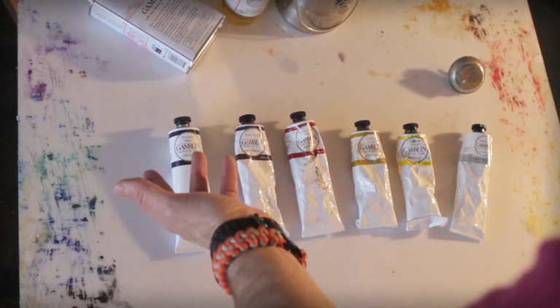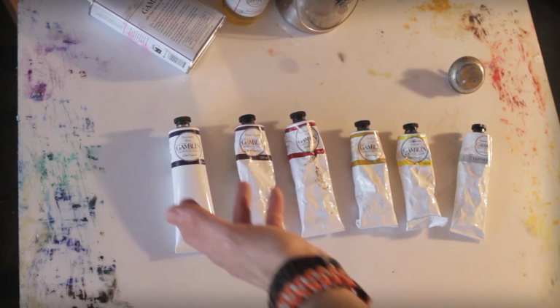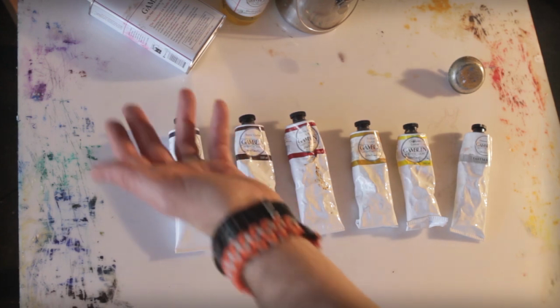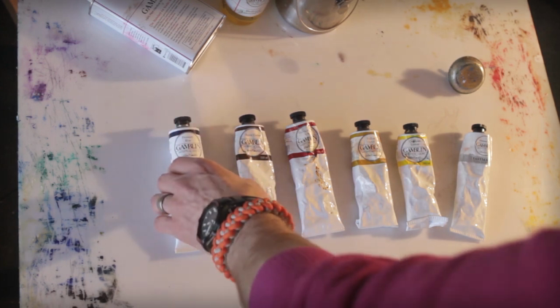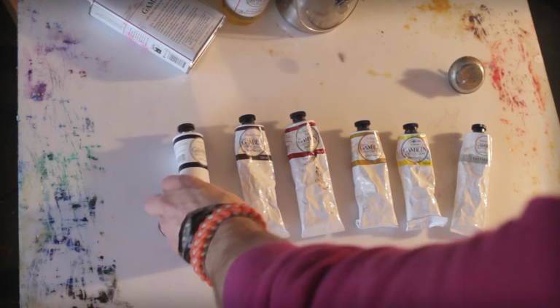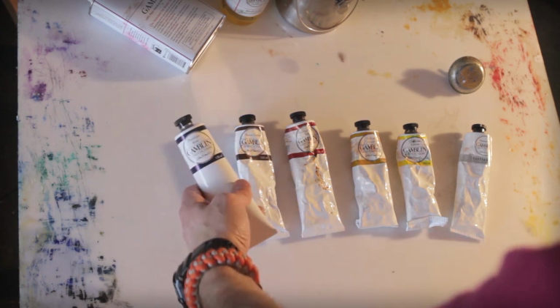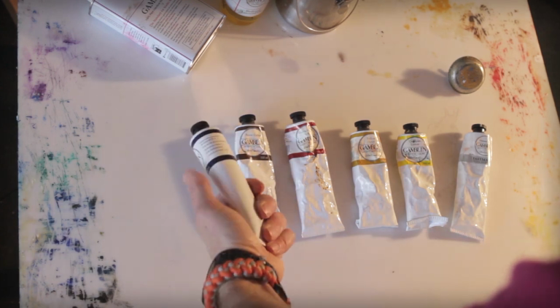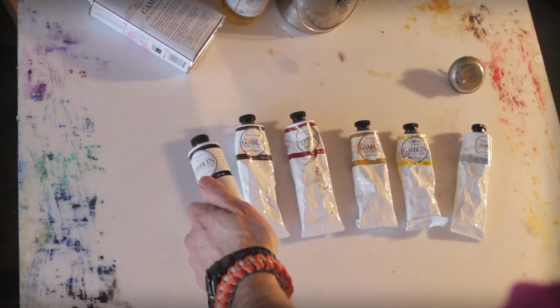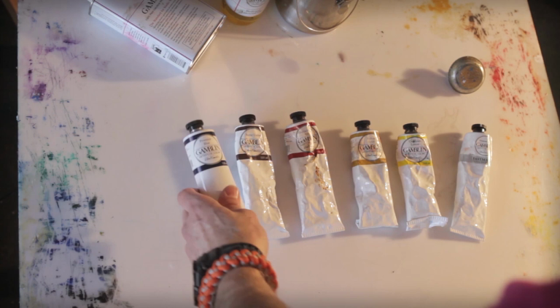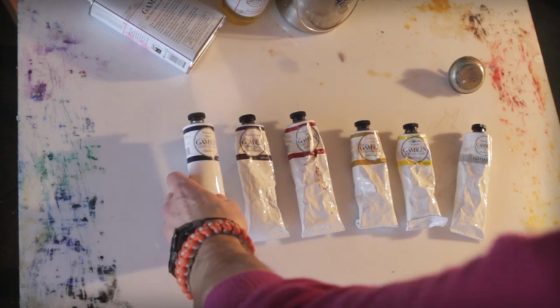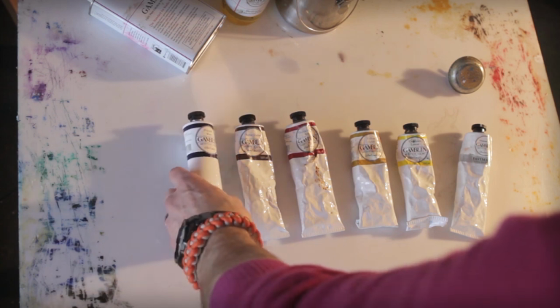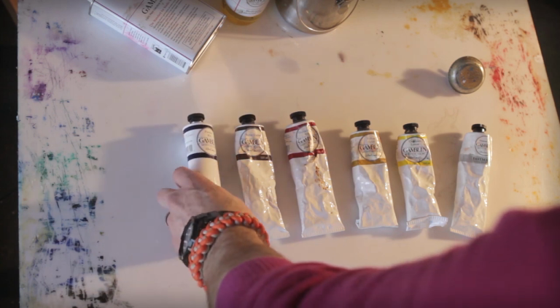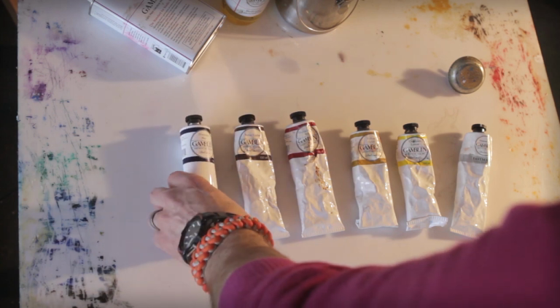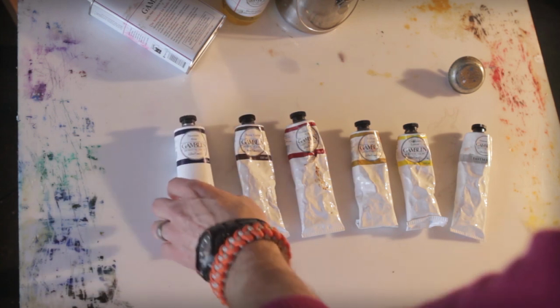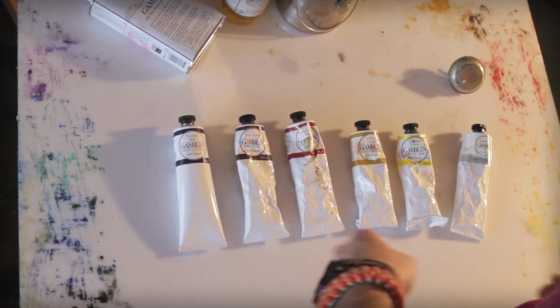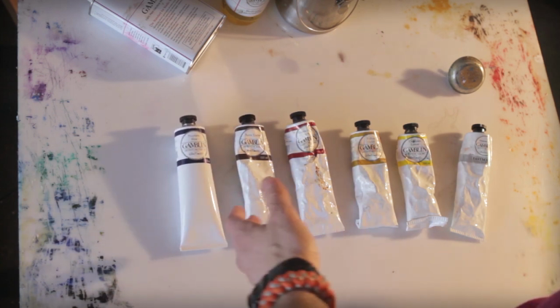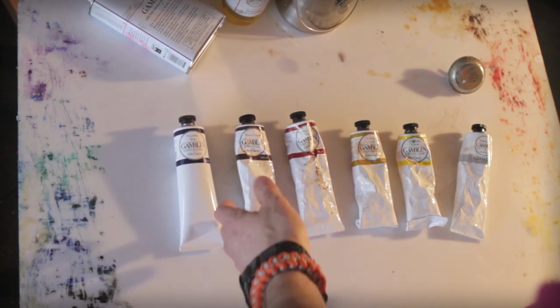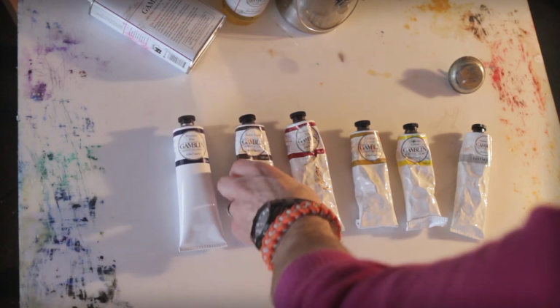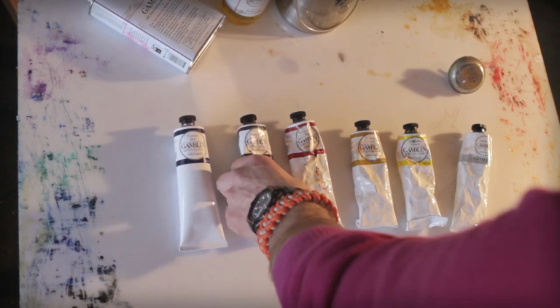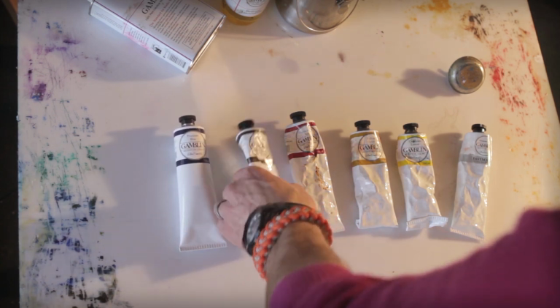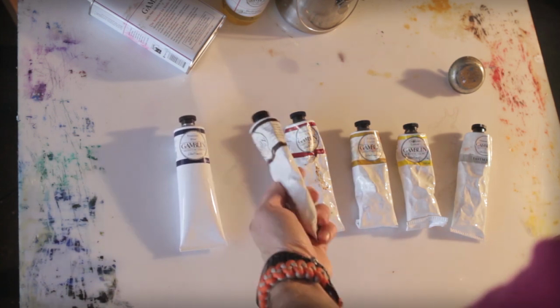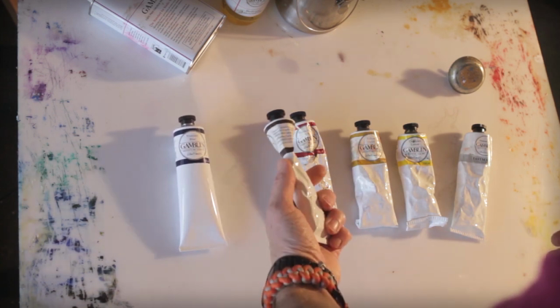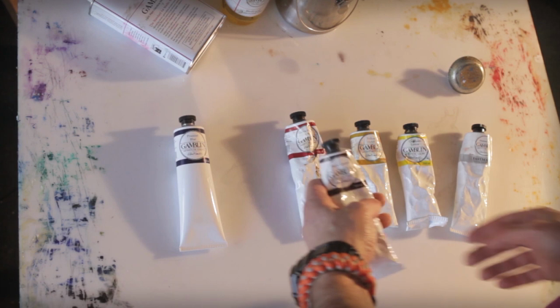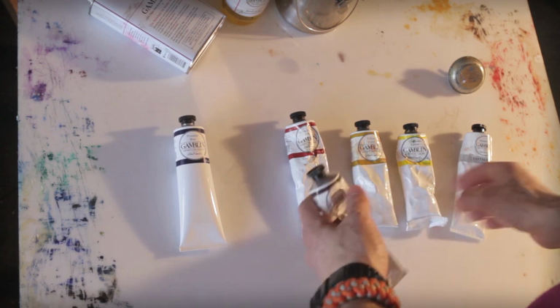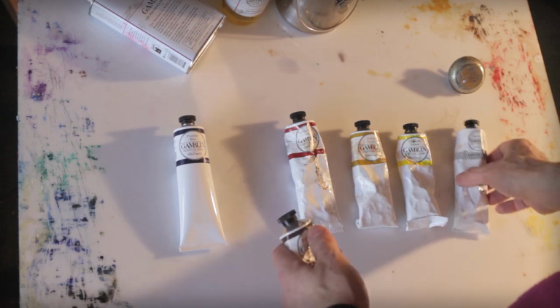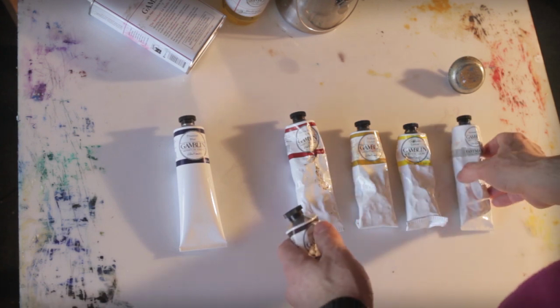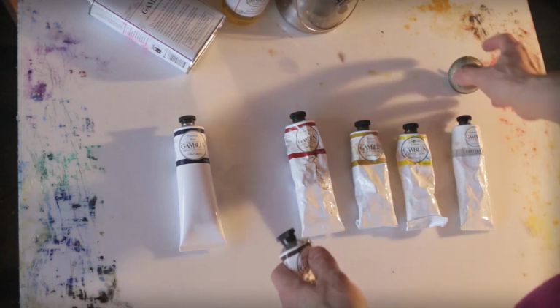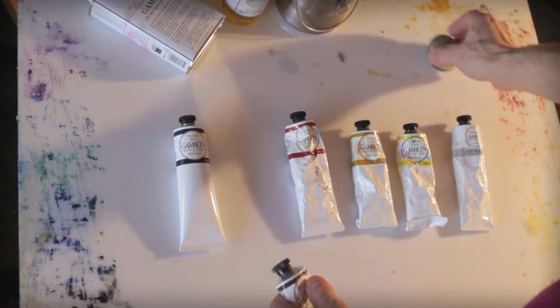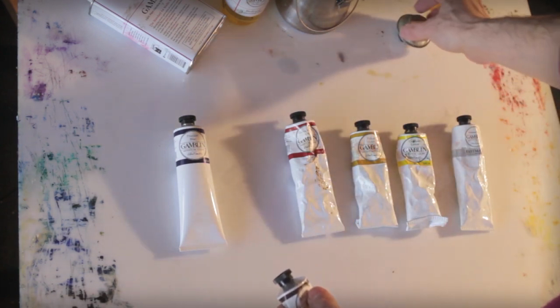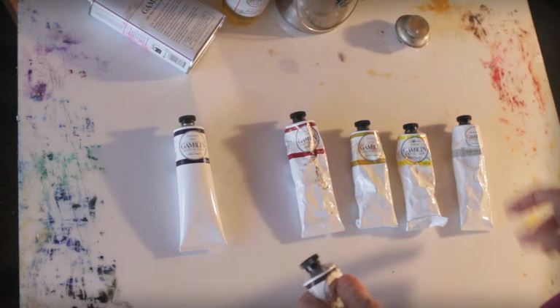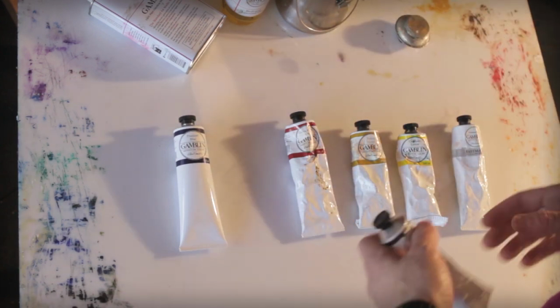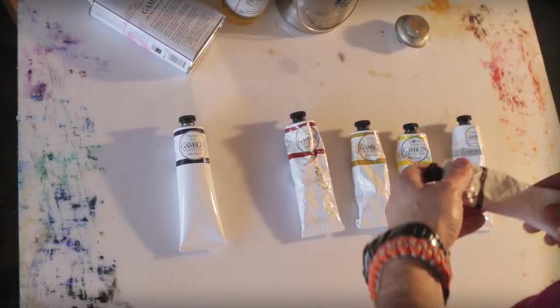Gamblin paints are made out of Portland — I believe Portland, it could just be somewhere in Oregon, I don't know for sure. And I've been using these since I started oil painting back in '98.